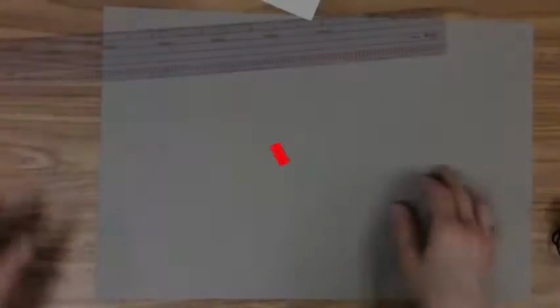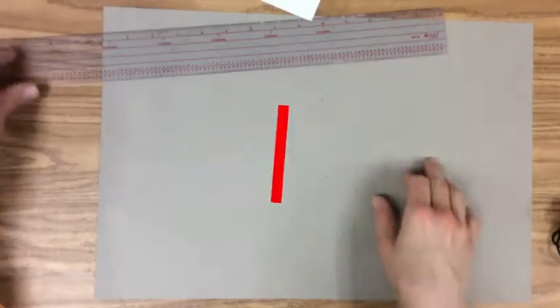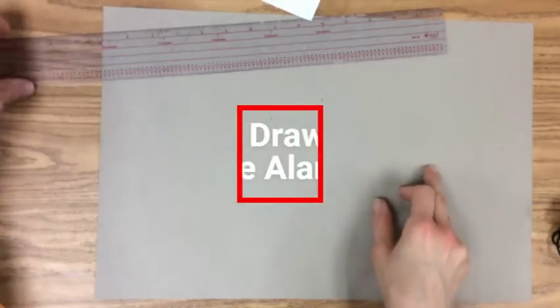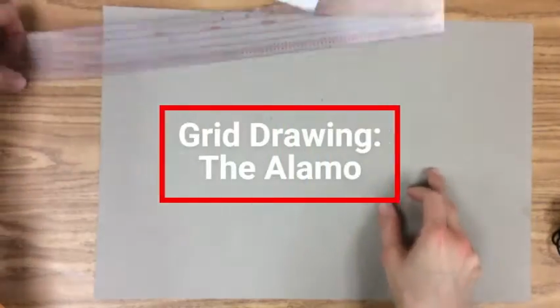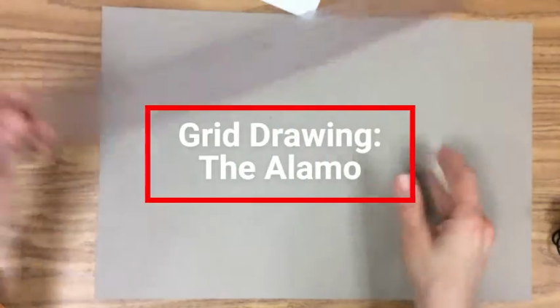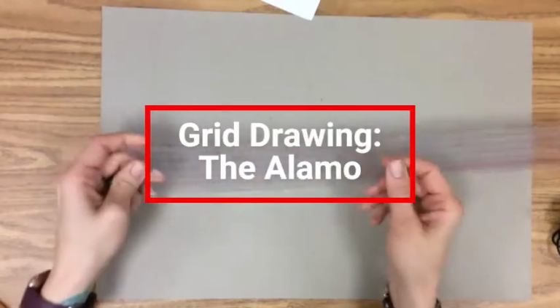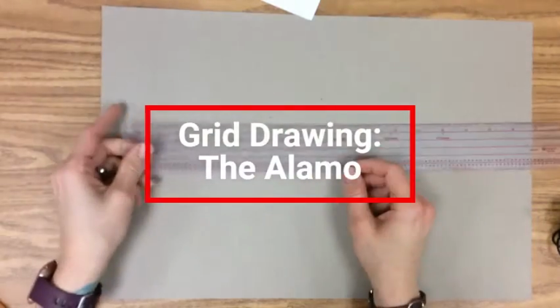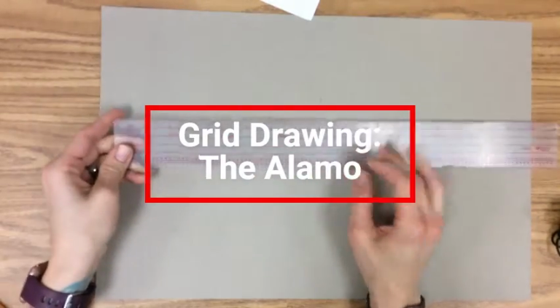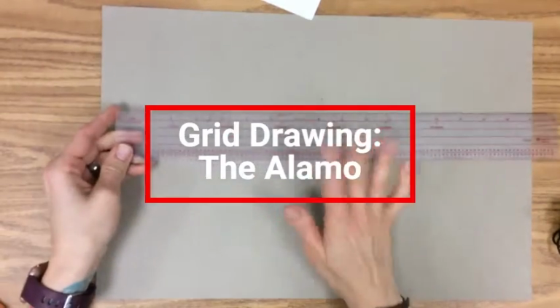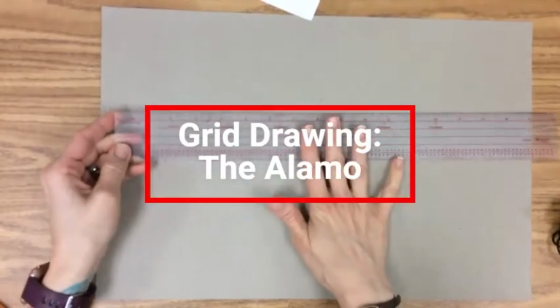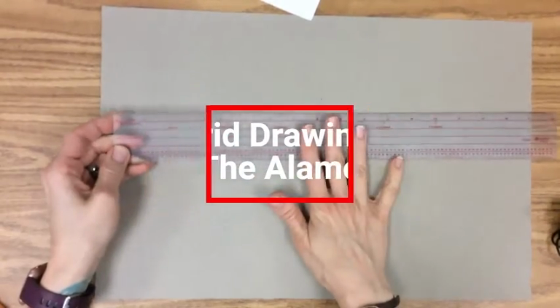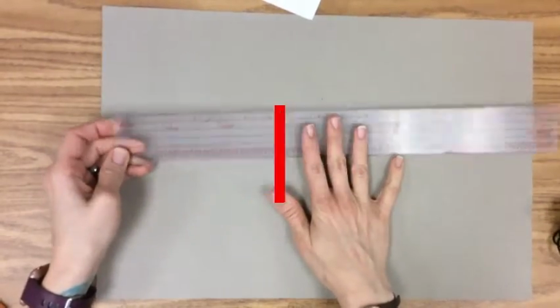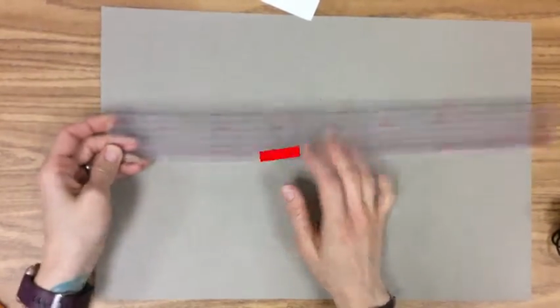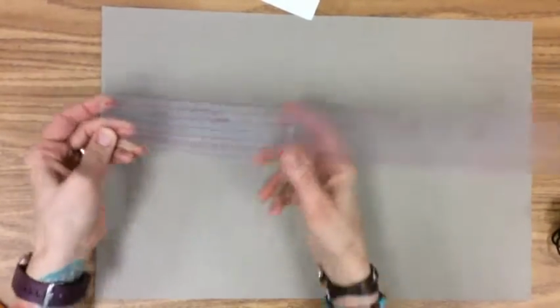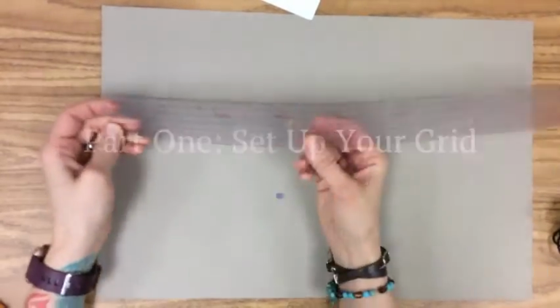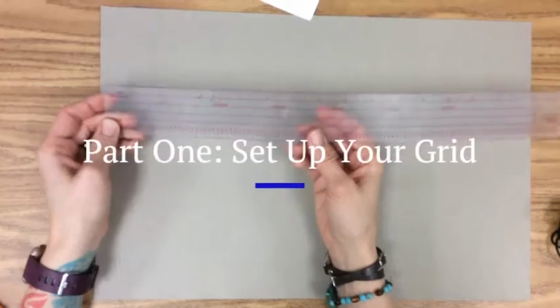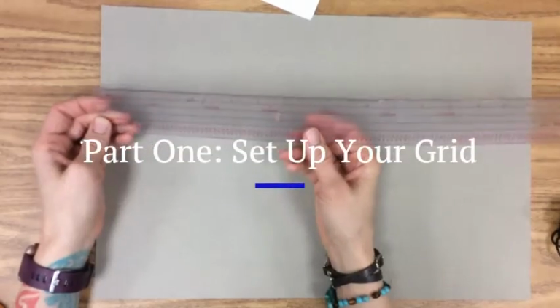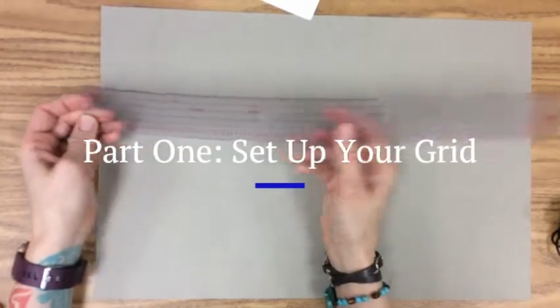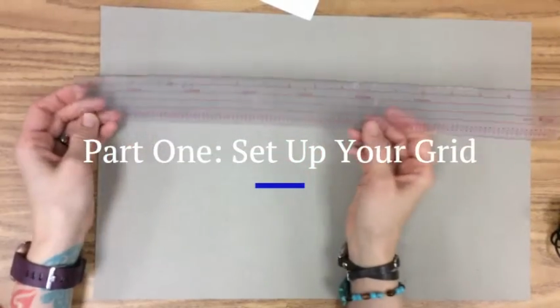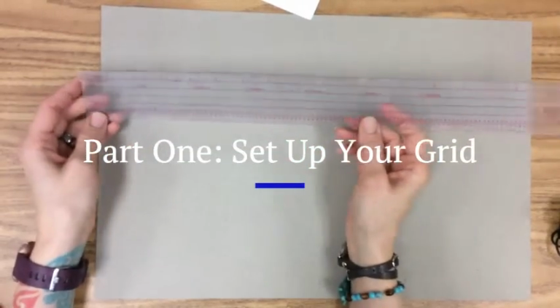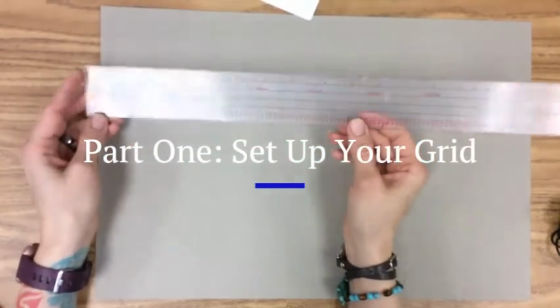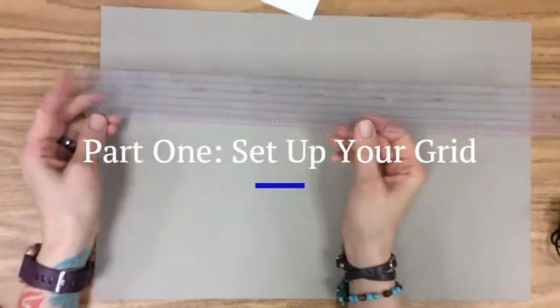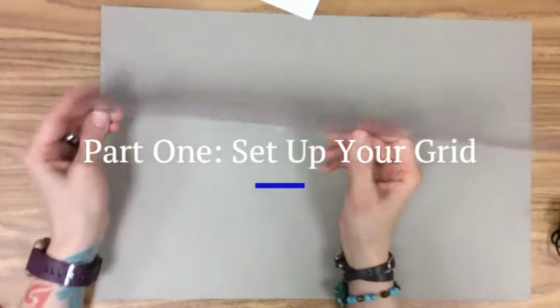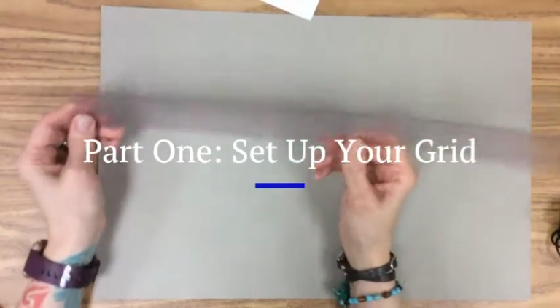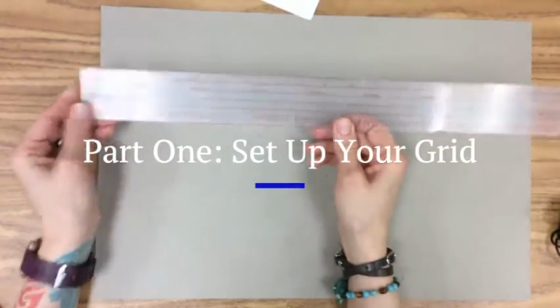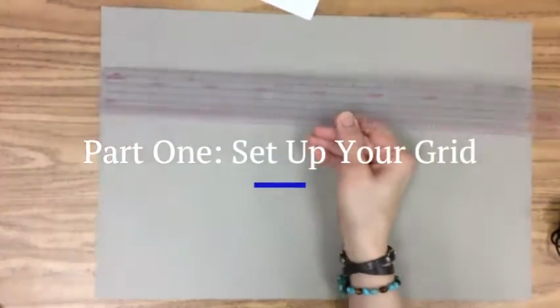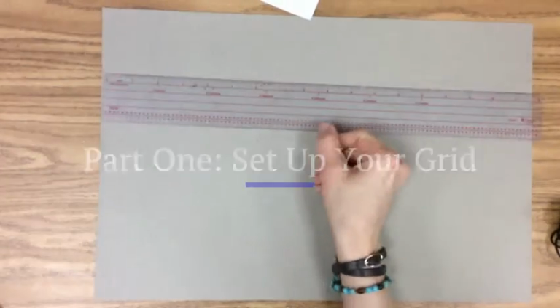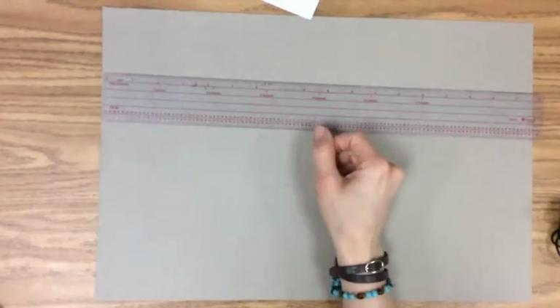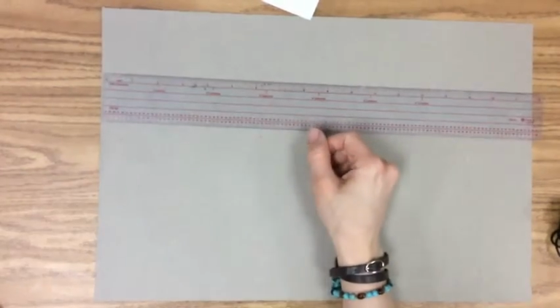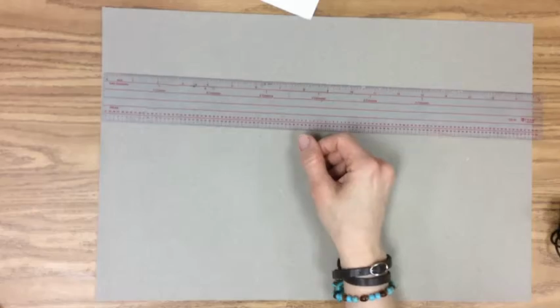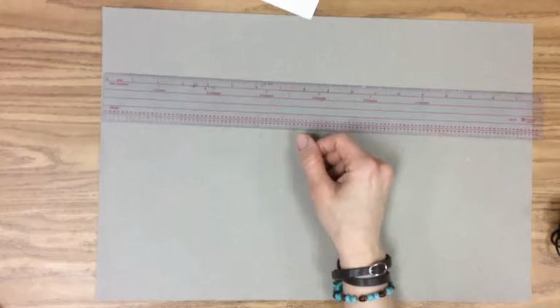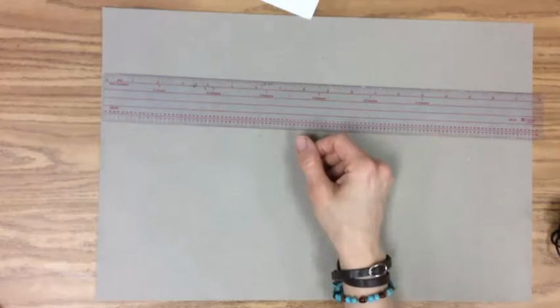We're going to set up our grid for our Alamo picture. Whenever you set up a grid you need a ruler, a pencil, and an eraser.